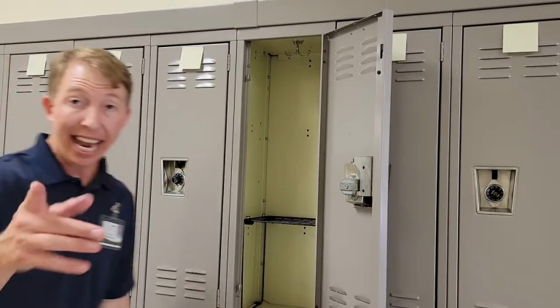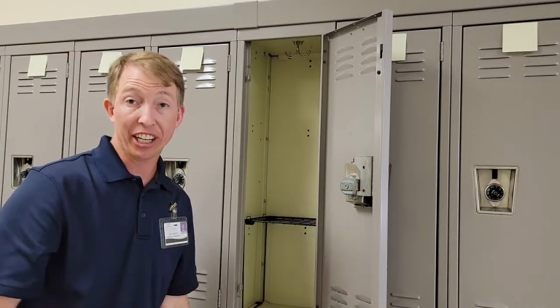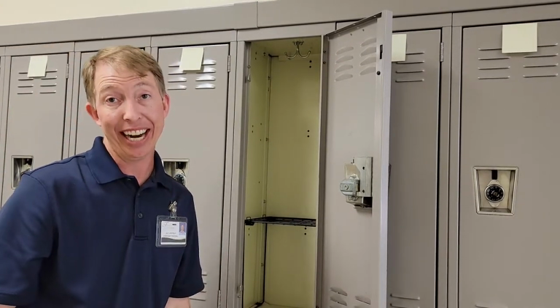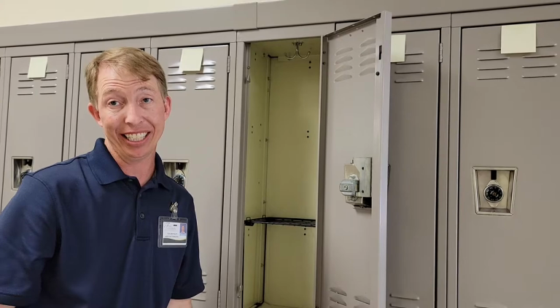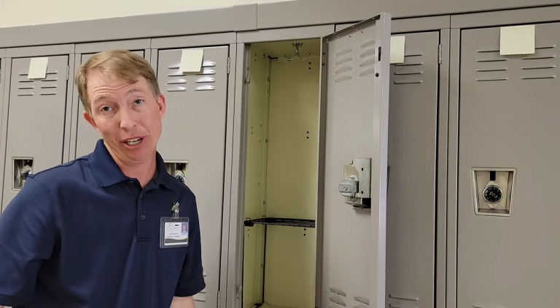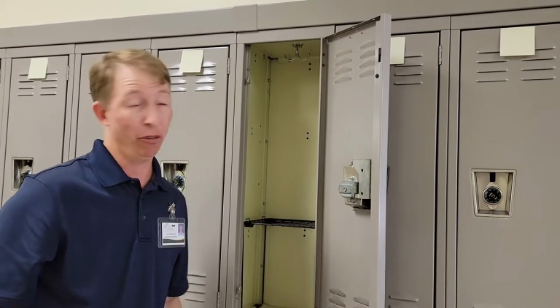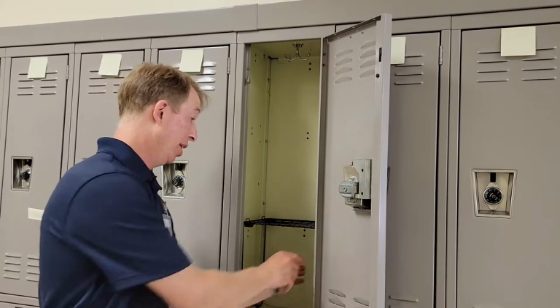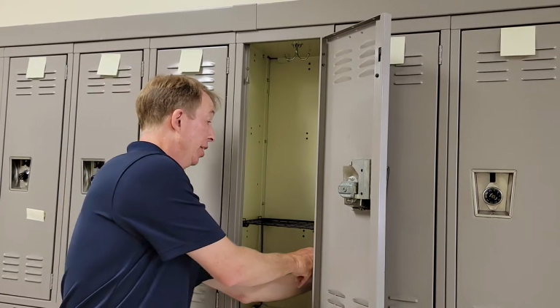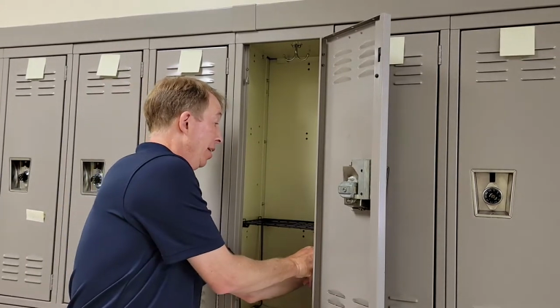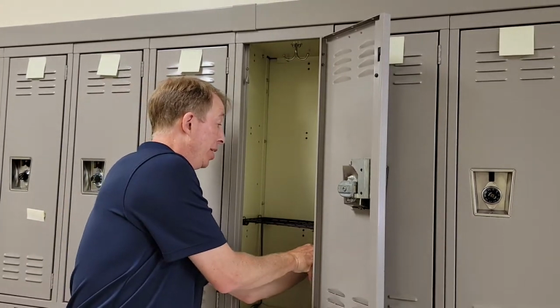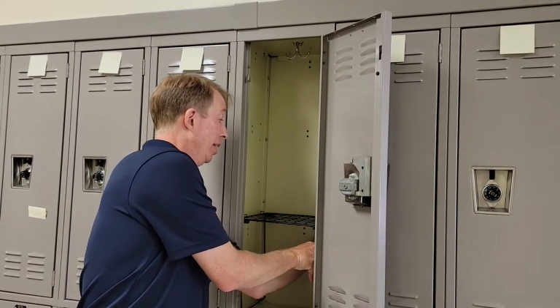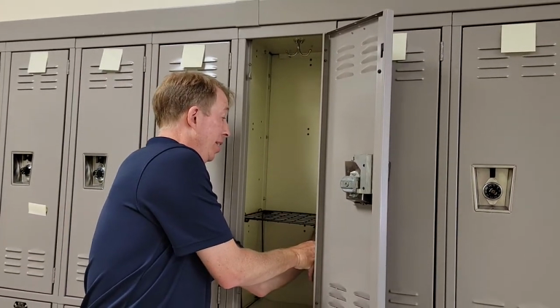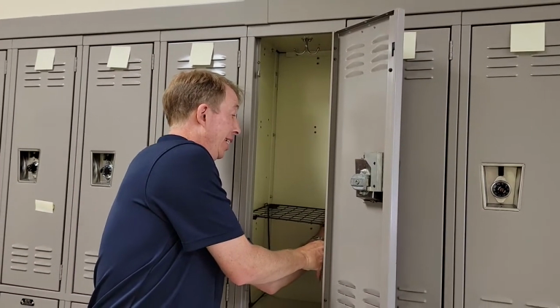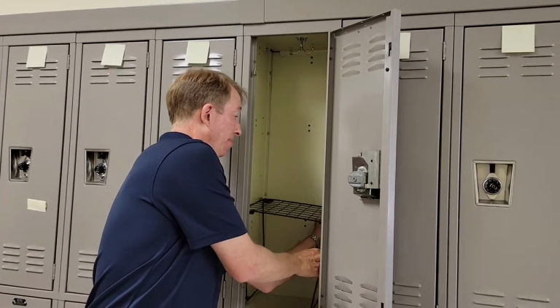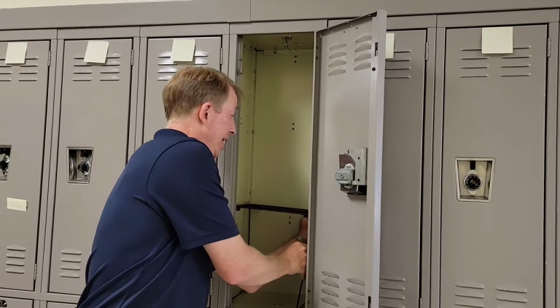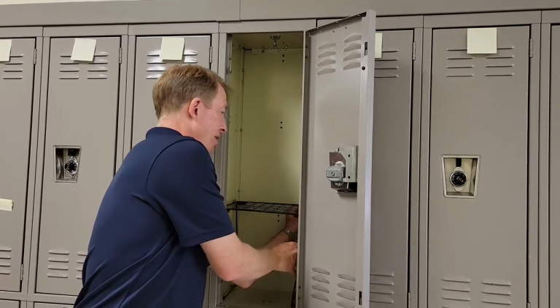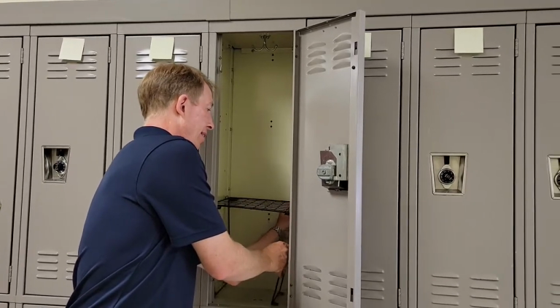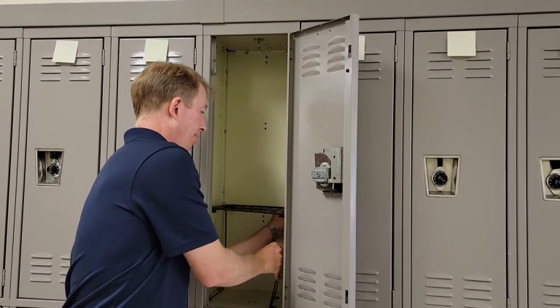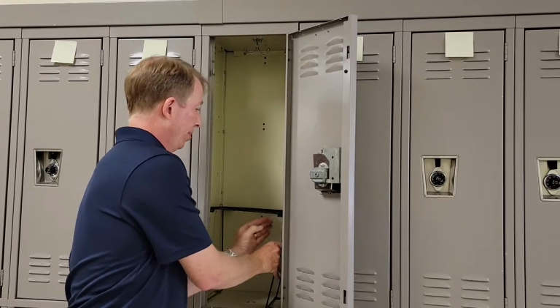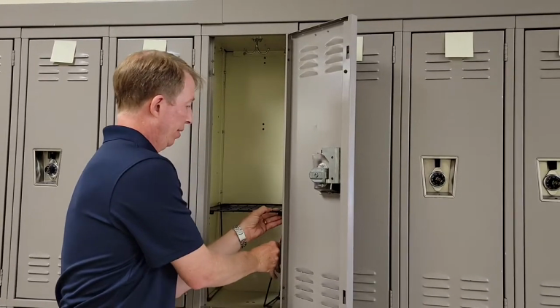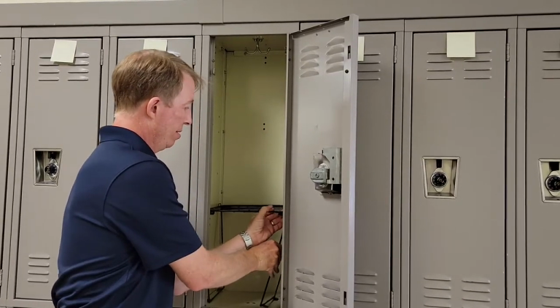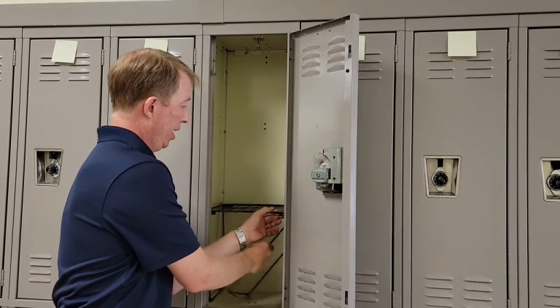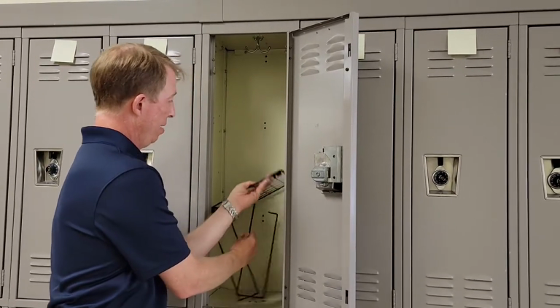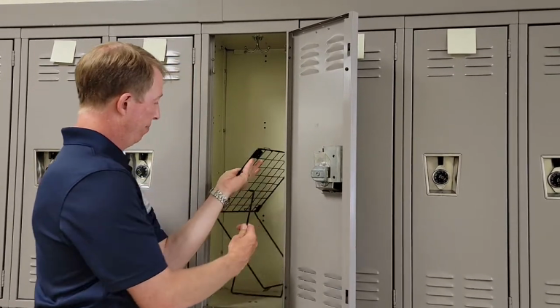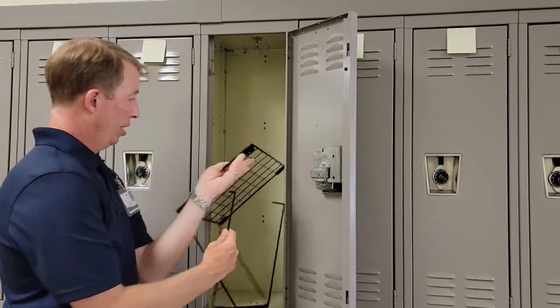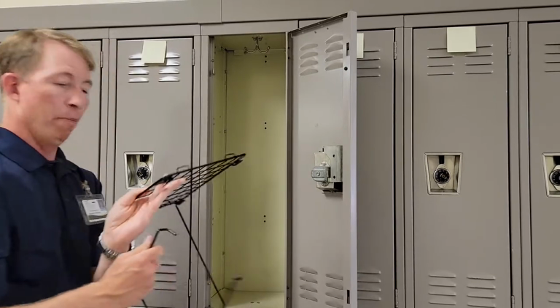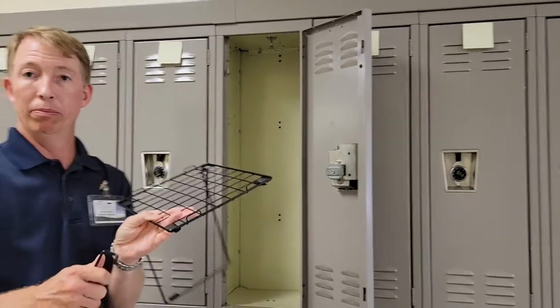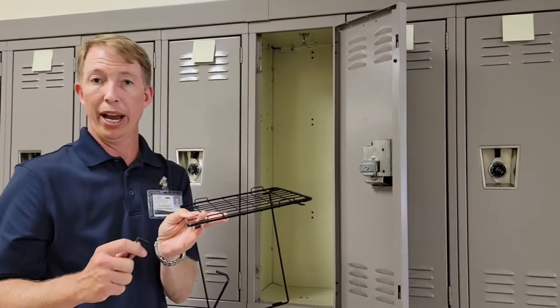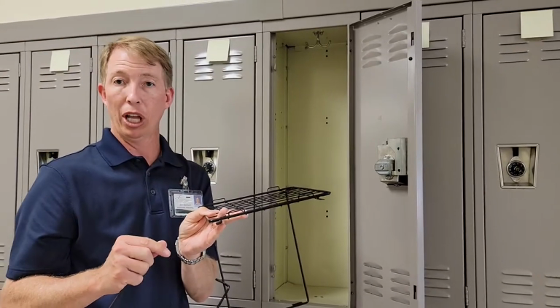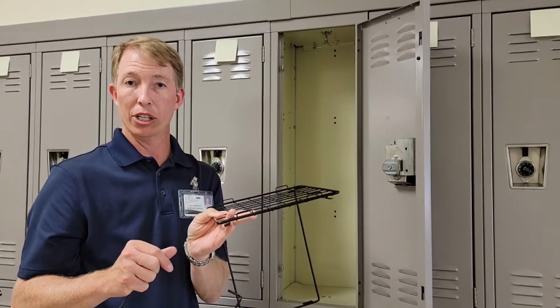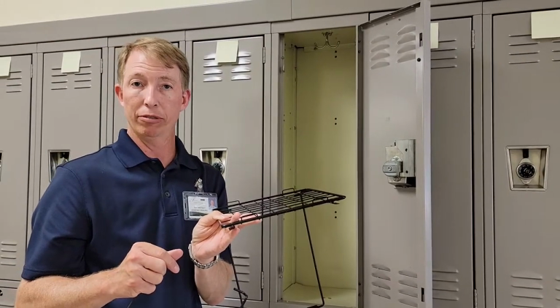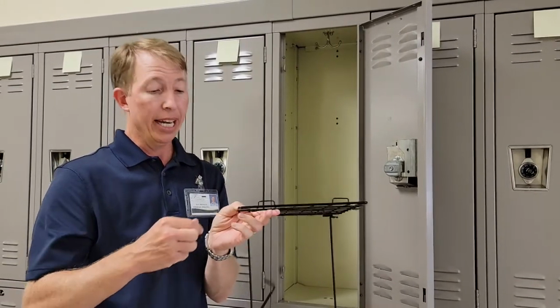It's actually how you're going to take it out at the end of the year too. You just come in, loosen up one of the legs, and boom — you have your locker shelf.